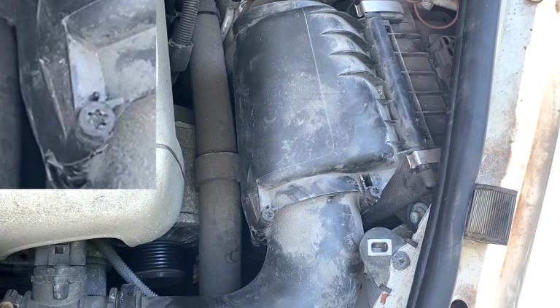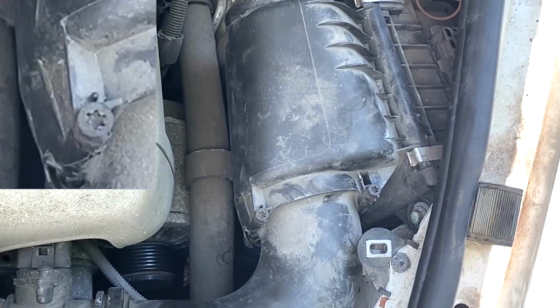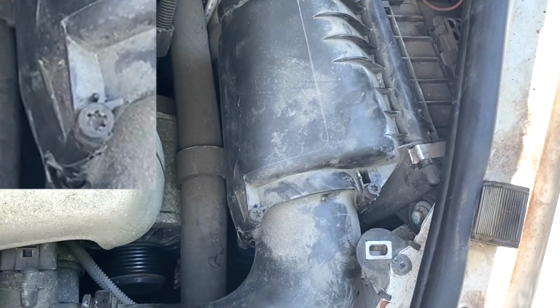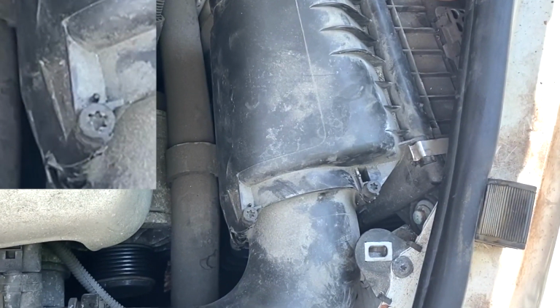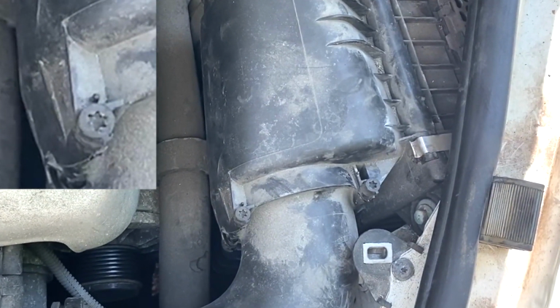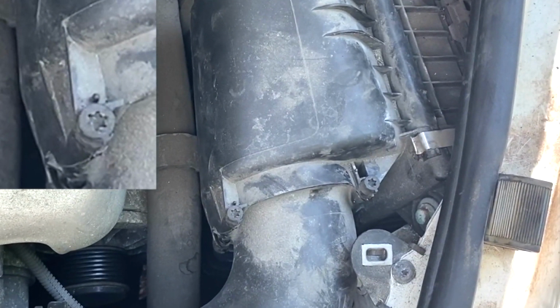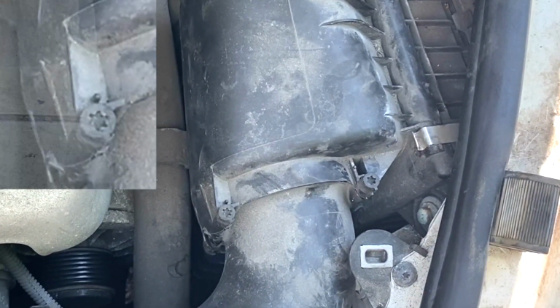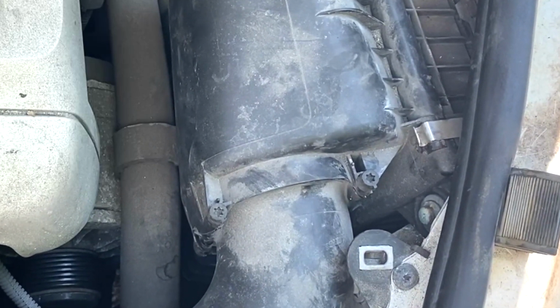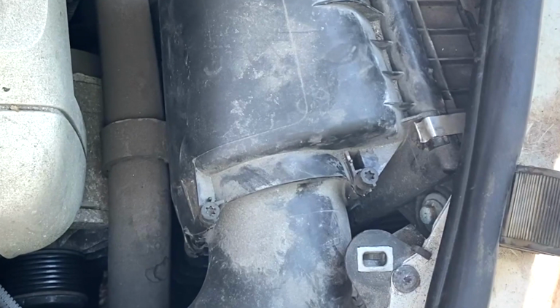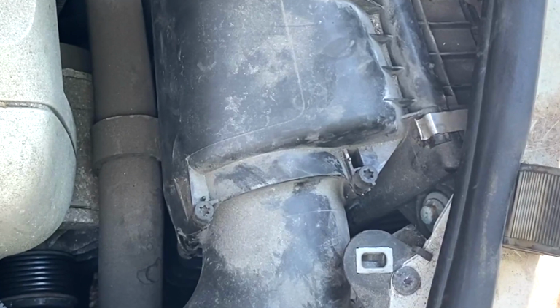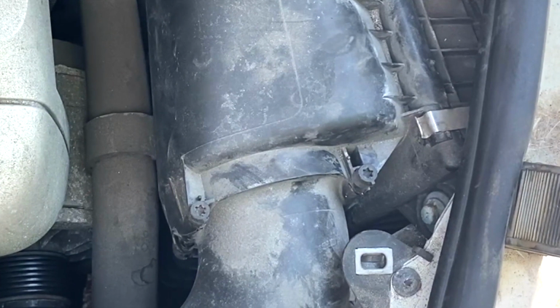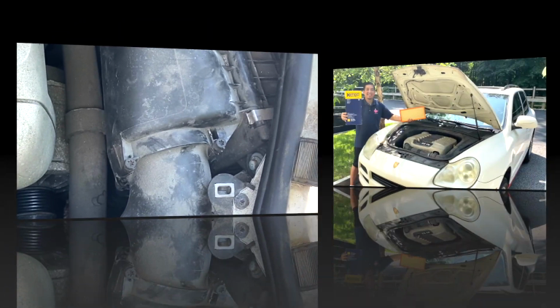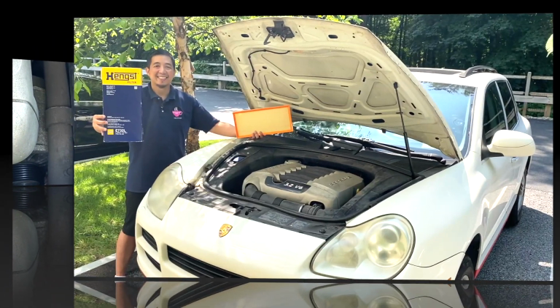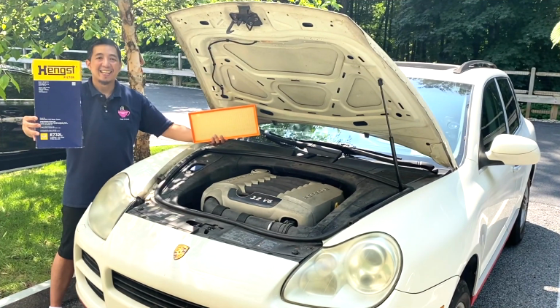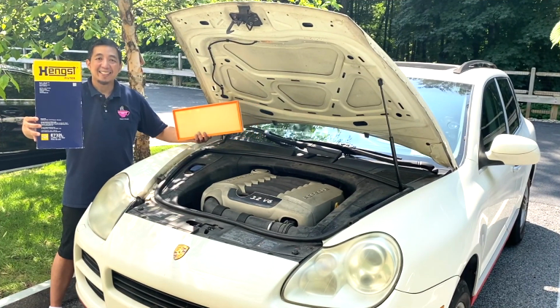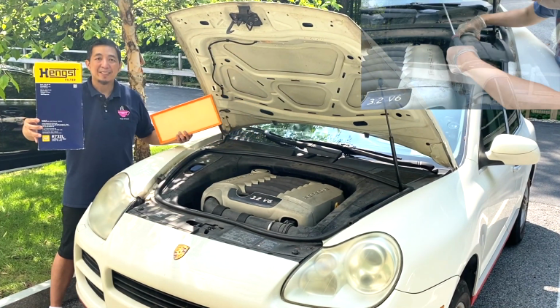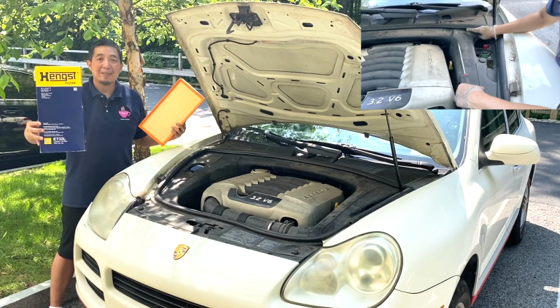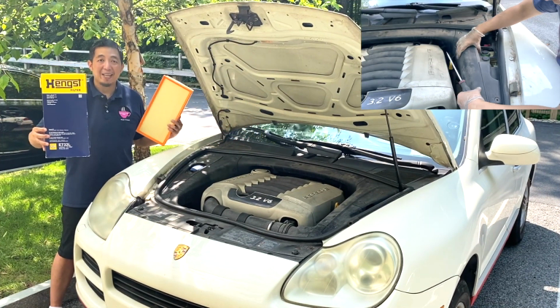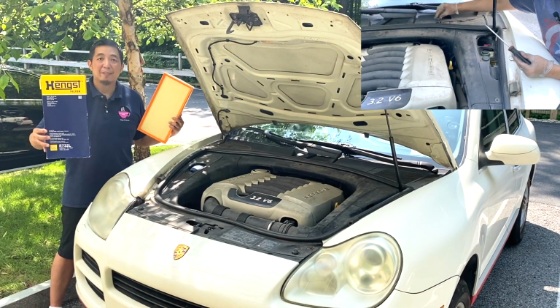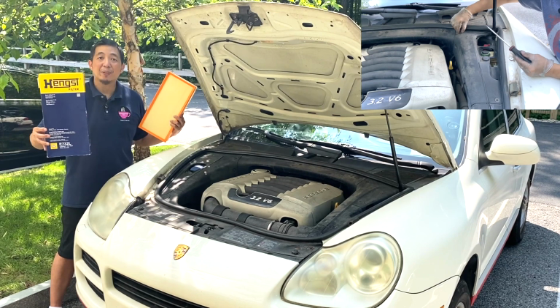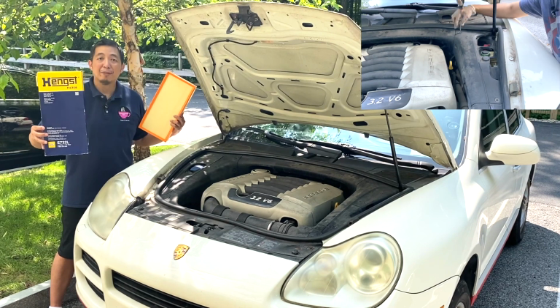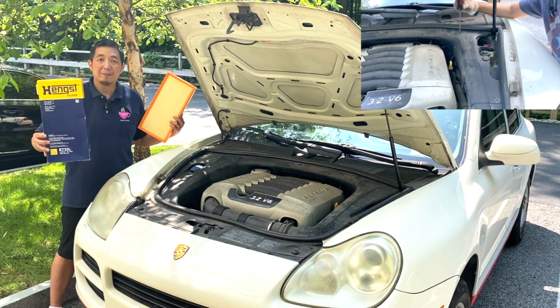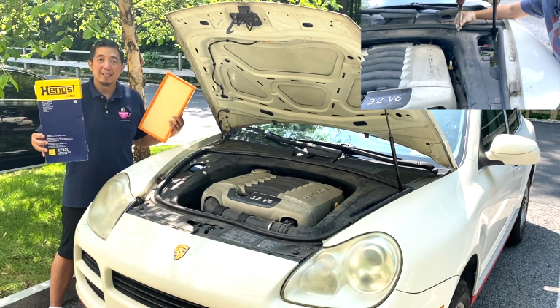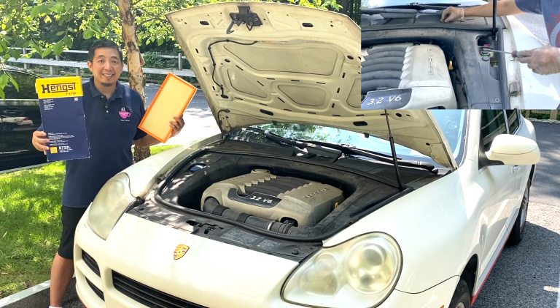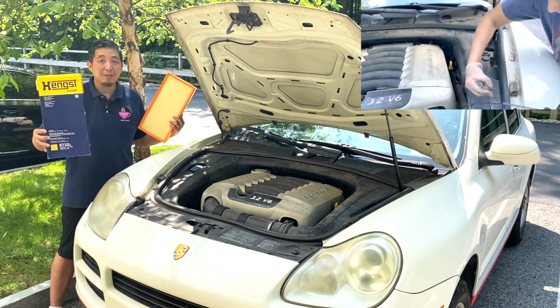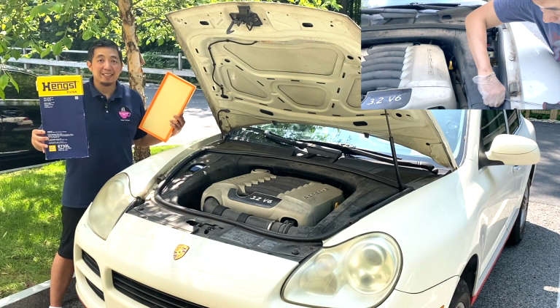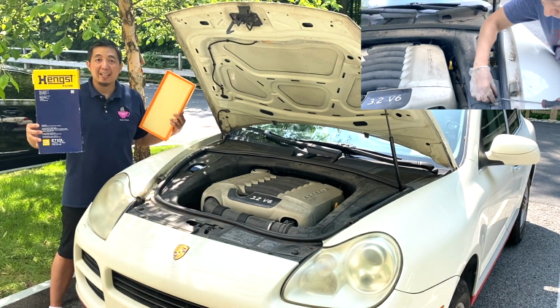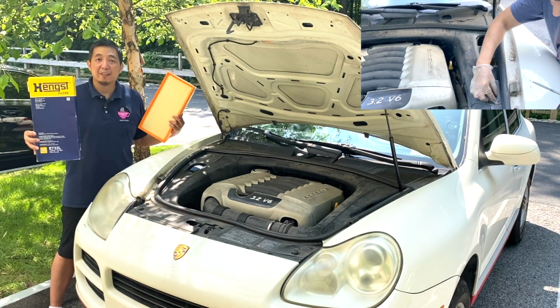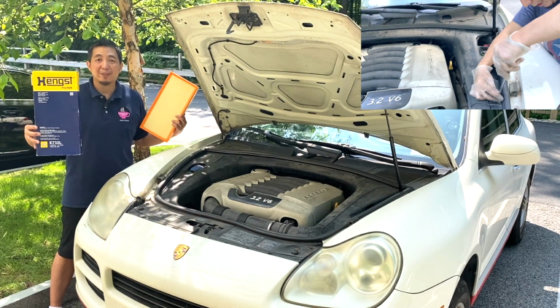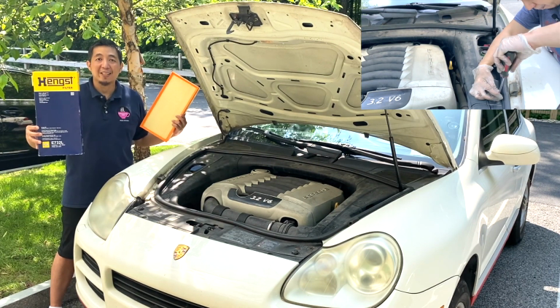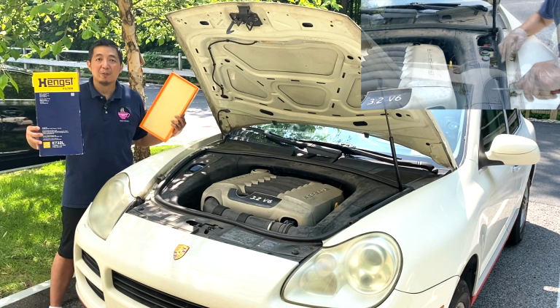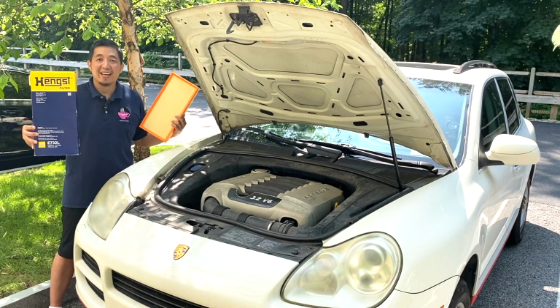And we're done. Next, reinstall the plastic panels in the reverse order that we removed them. And that is how to replace the engine air filter for this 2005 Porsche Cayenne.